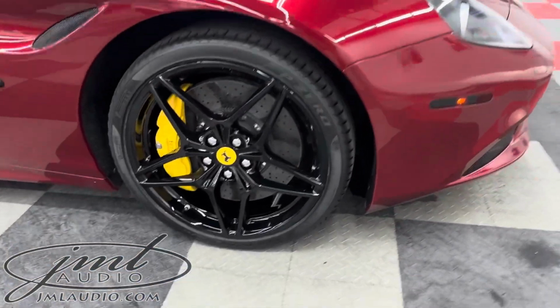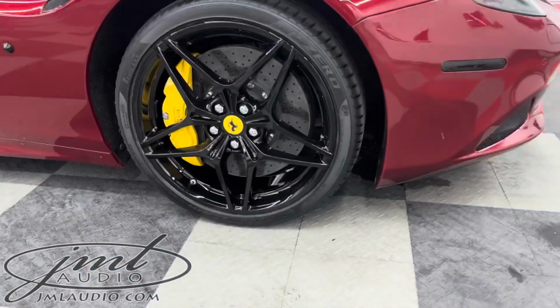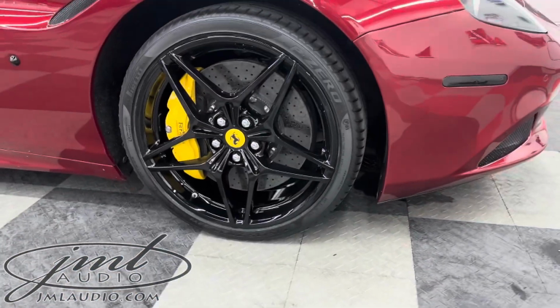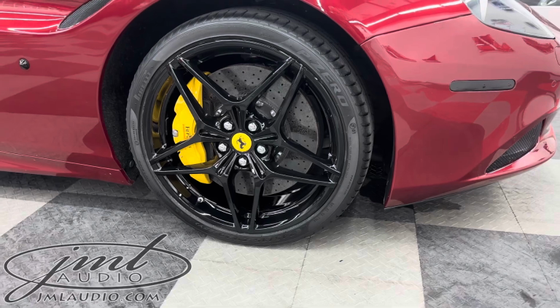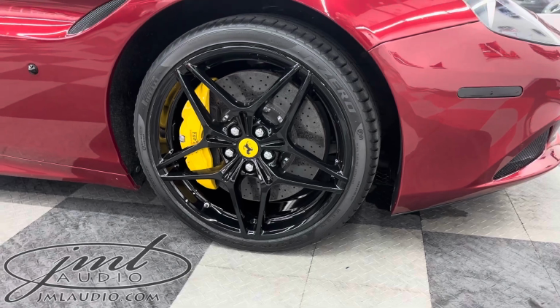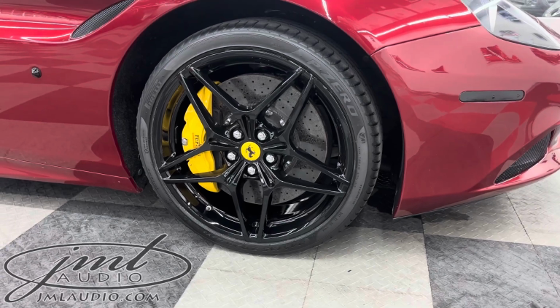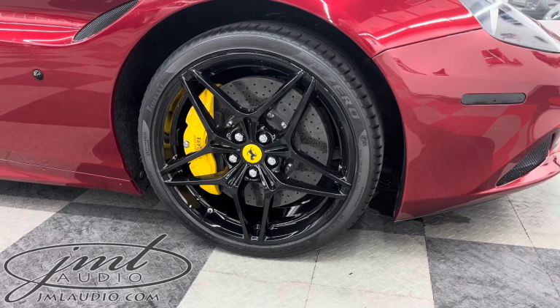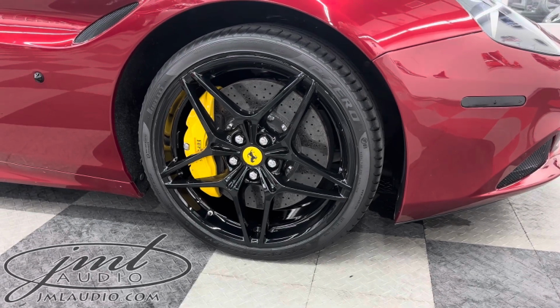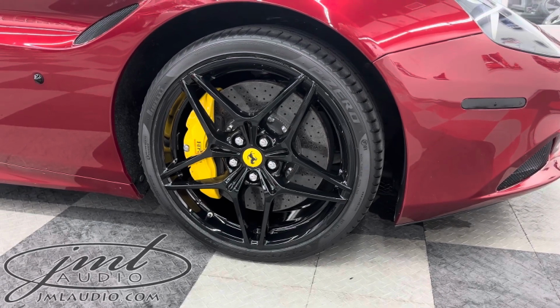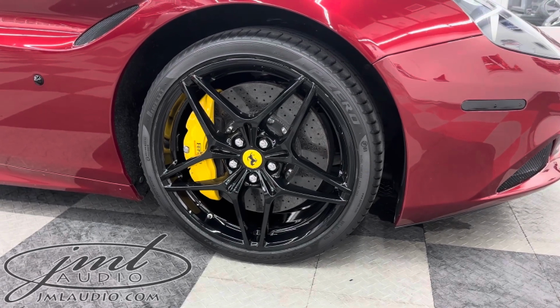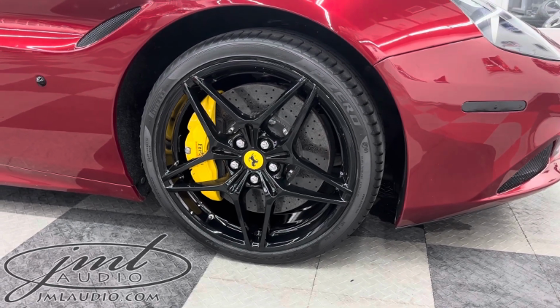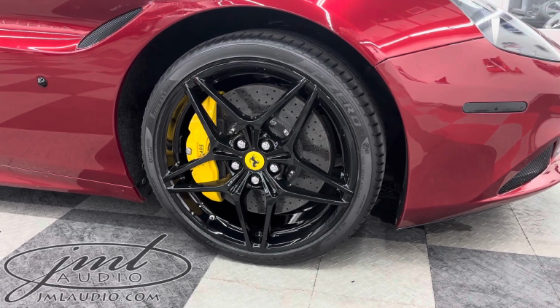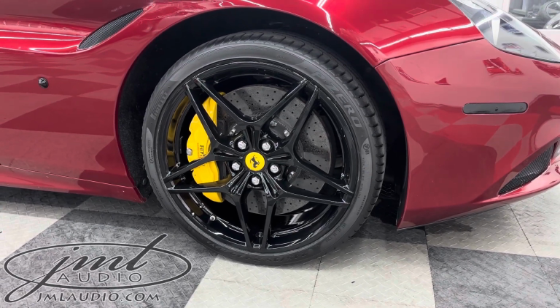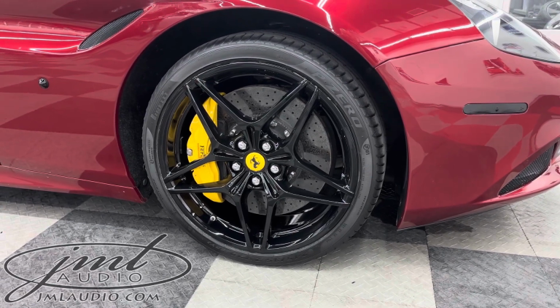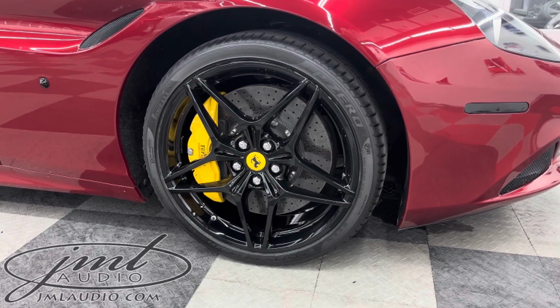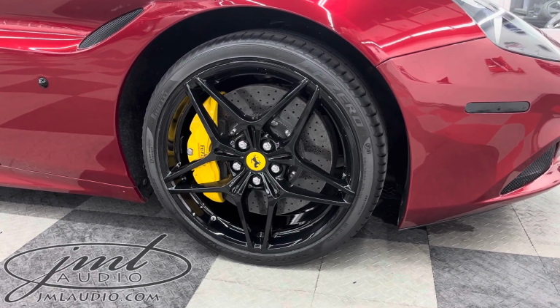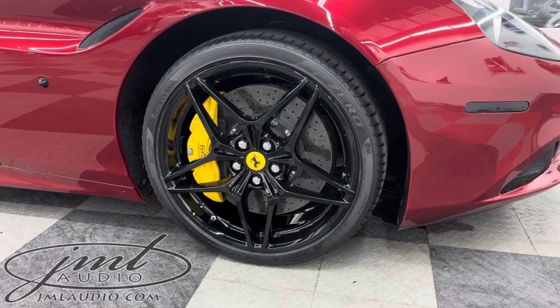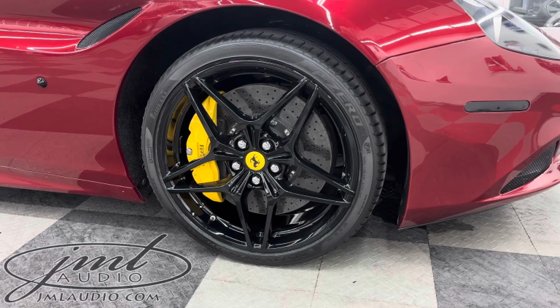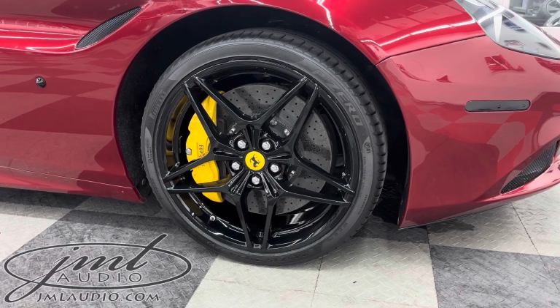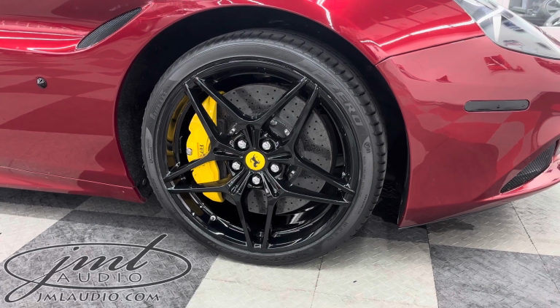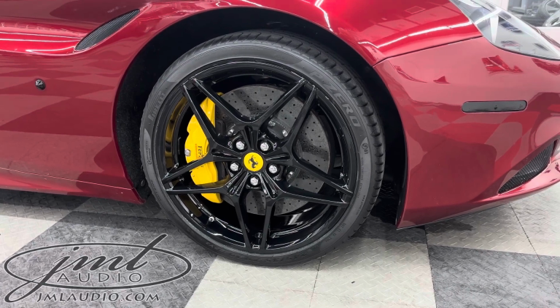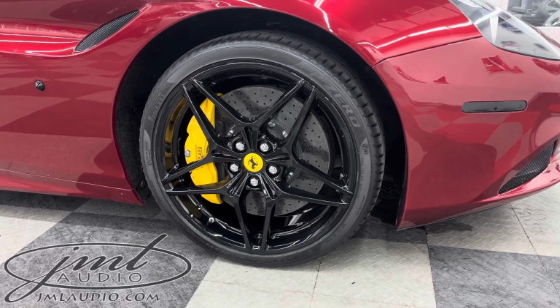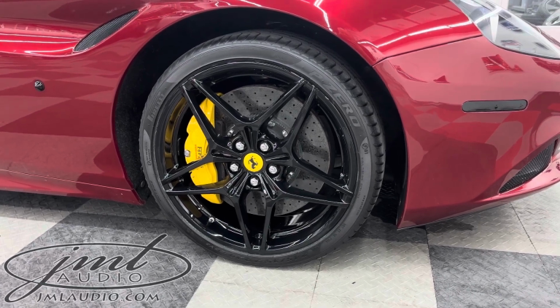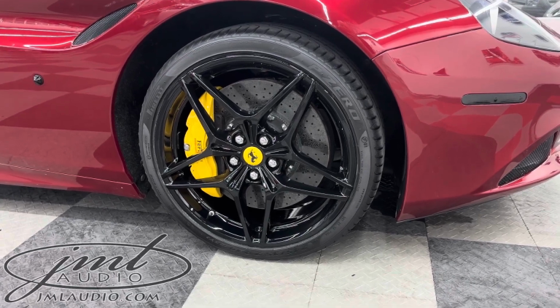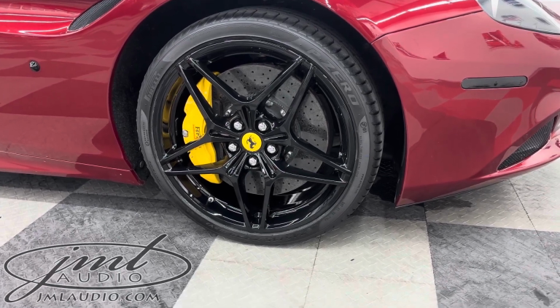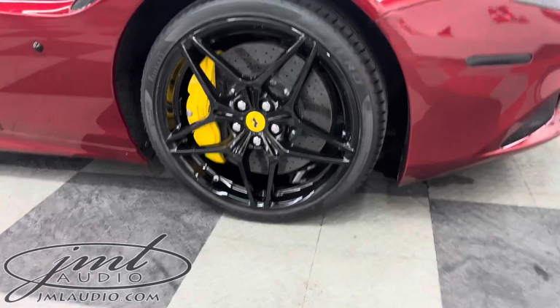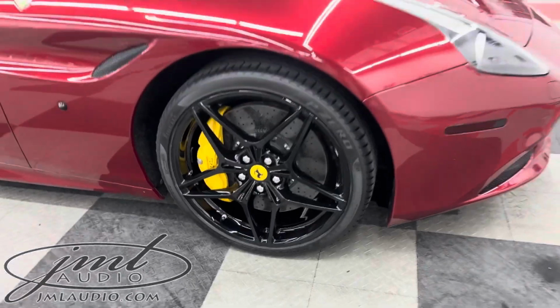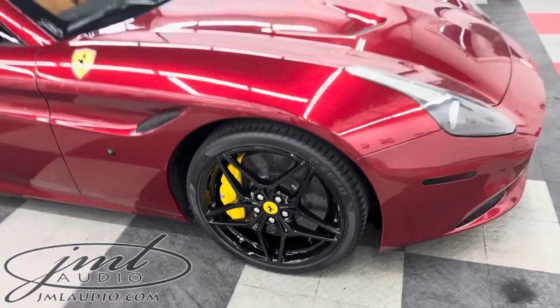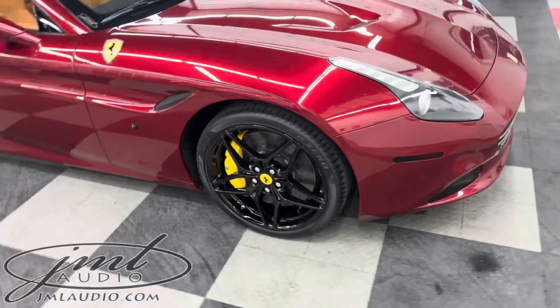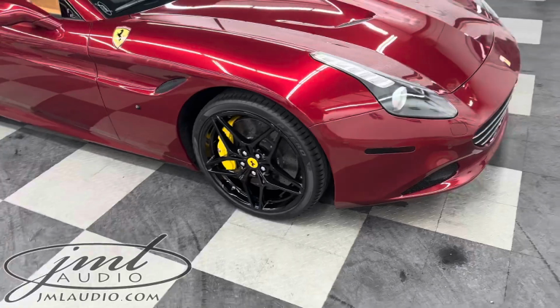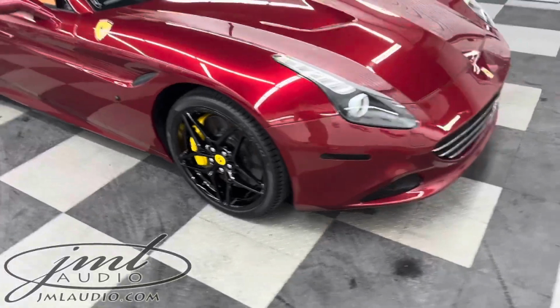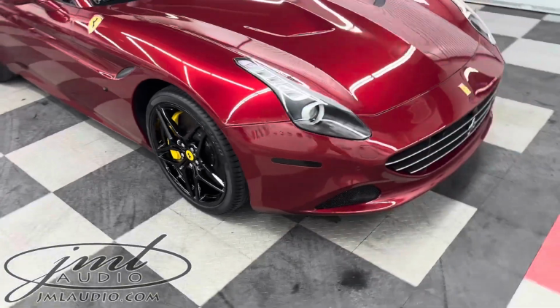The wheels originally came in a gray with a silver finish. We pulled the wheels, machined them, and then converted those over to a gloss black powder-coated finish with a ceramic coating for a much cleaner look that blends into the factory lines.